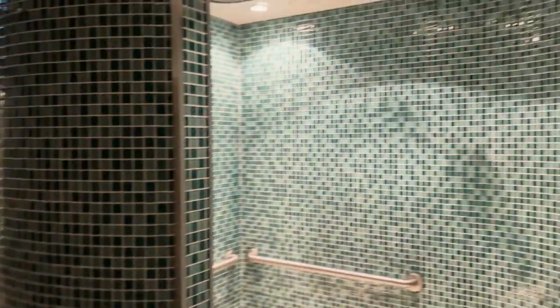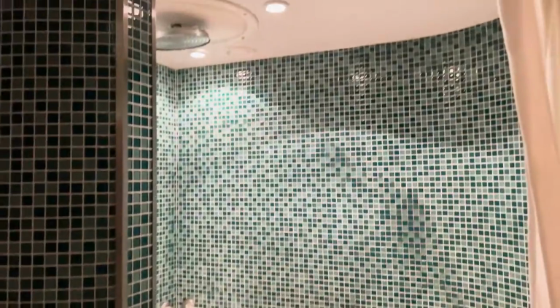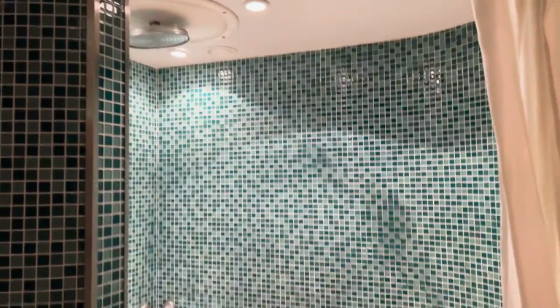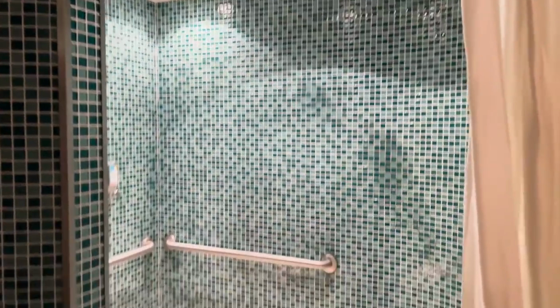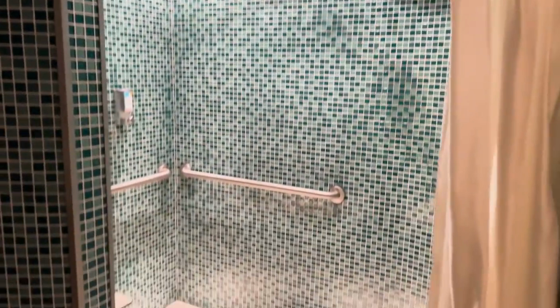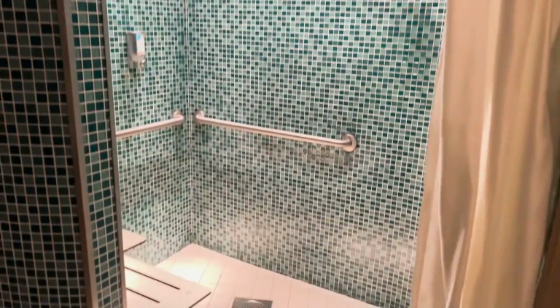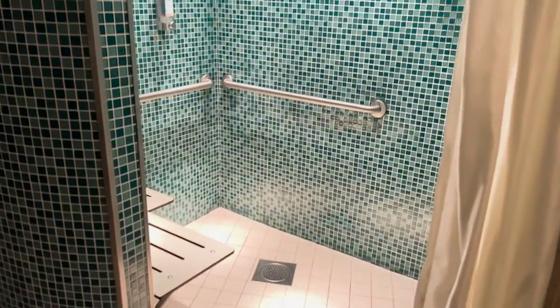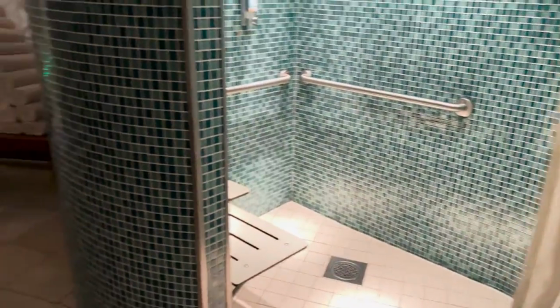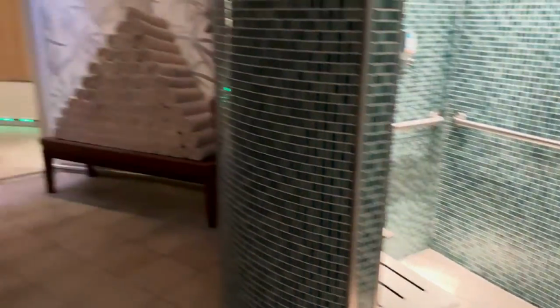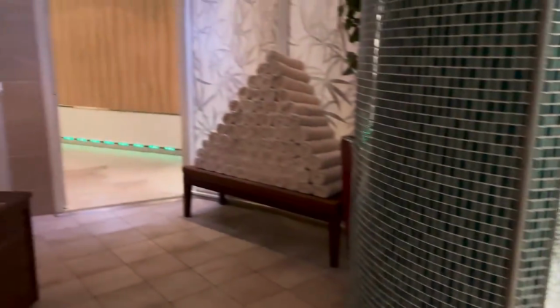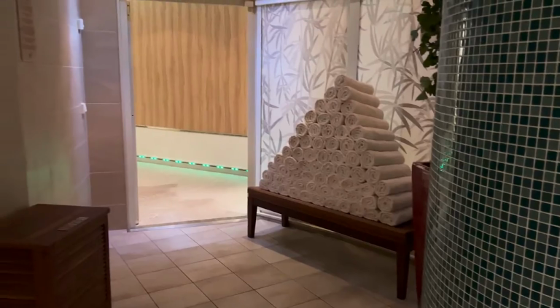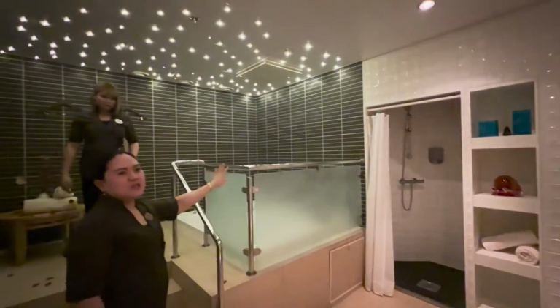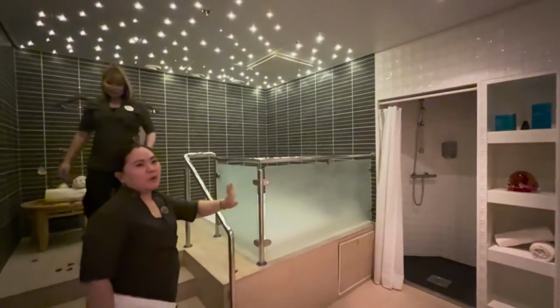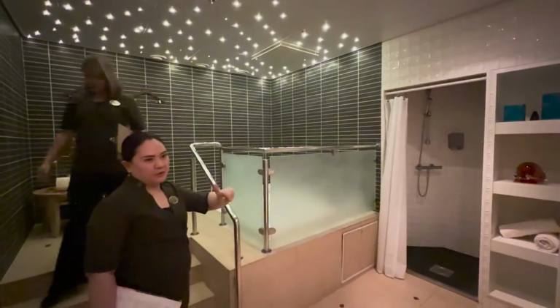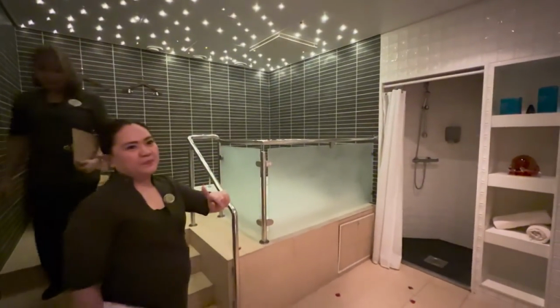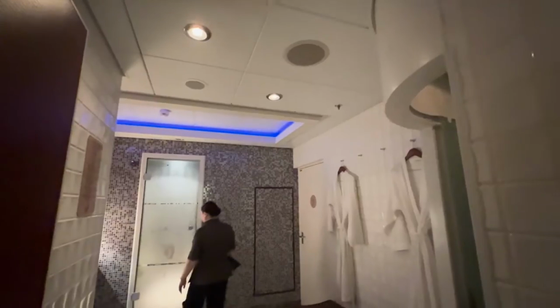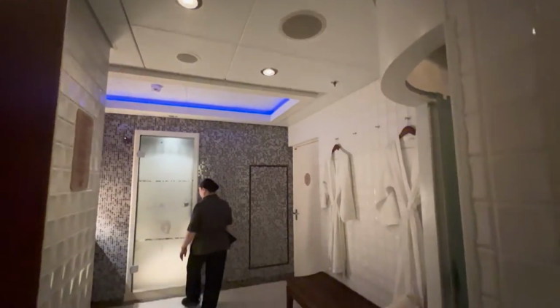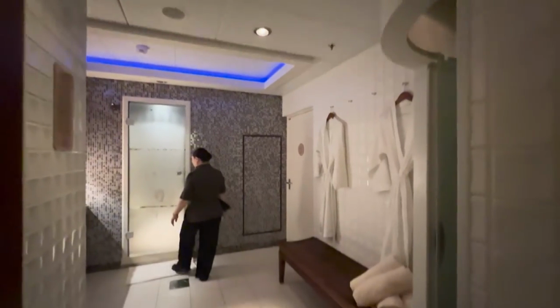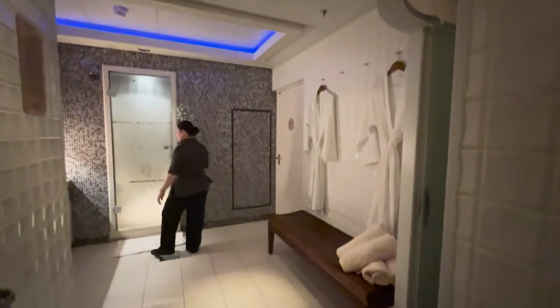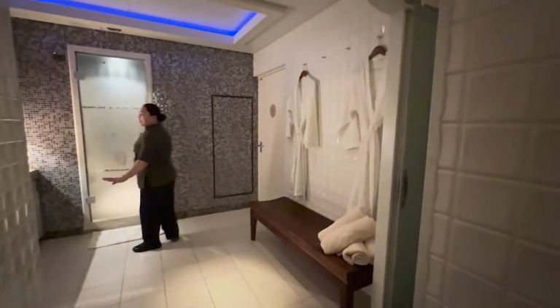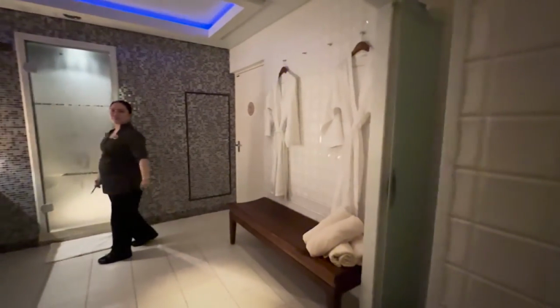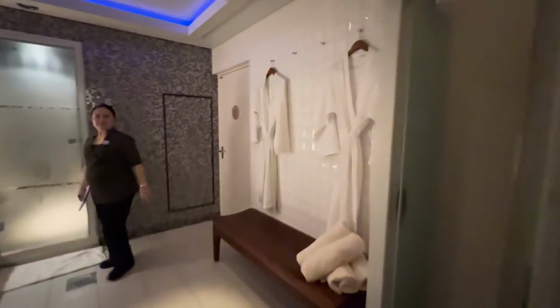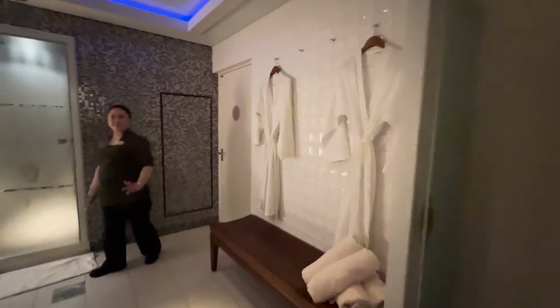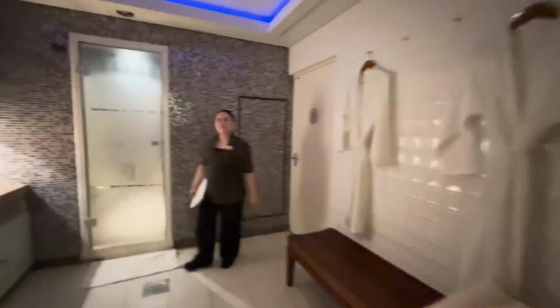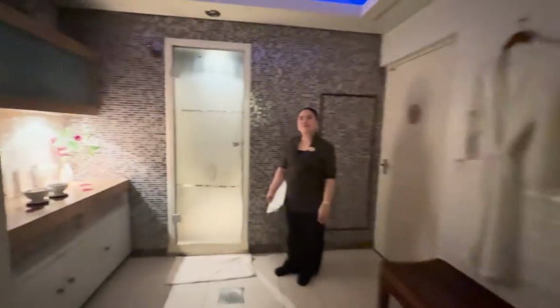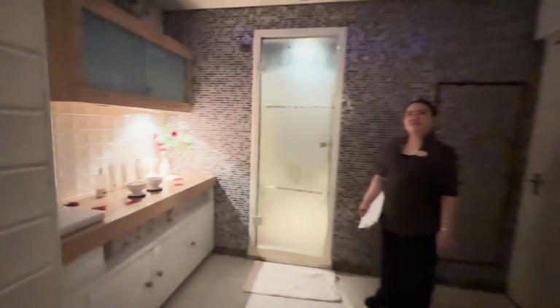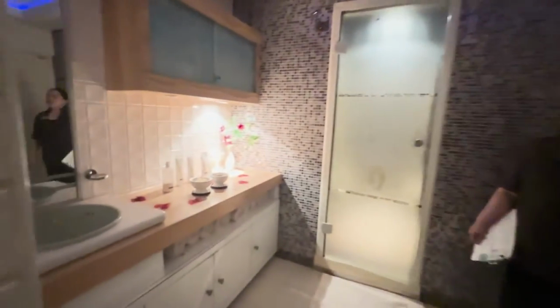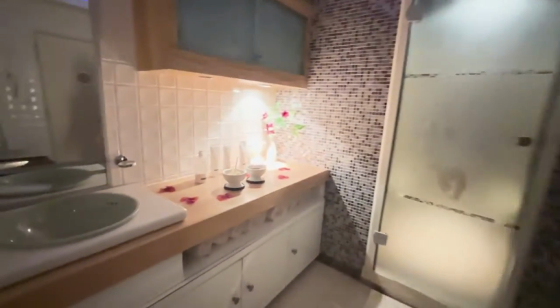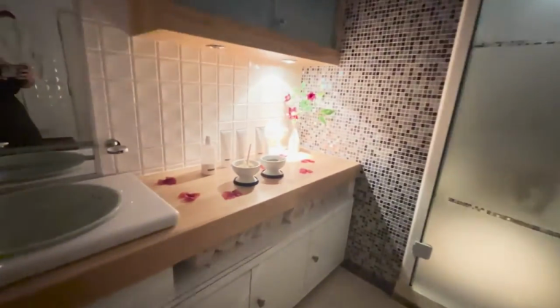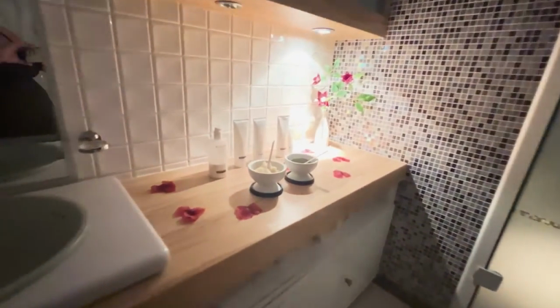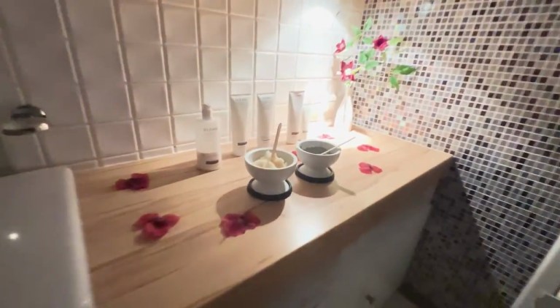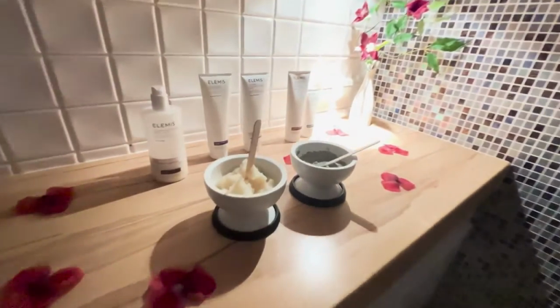There is an add-on that you can purchase — it is the Thermal Suite. You get it for an hour. It is a hot tub, really nice, really romantic. You get to chill out, or you could also add on the mud room option. I've done both on Oasis of the Seas if you want to check out that video.